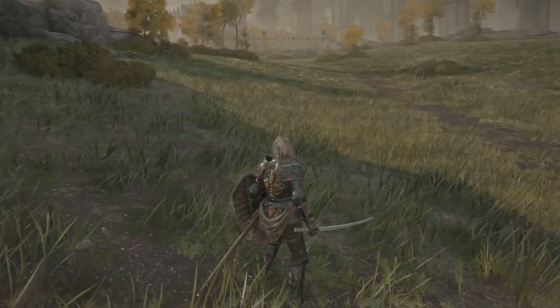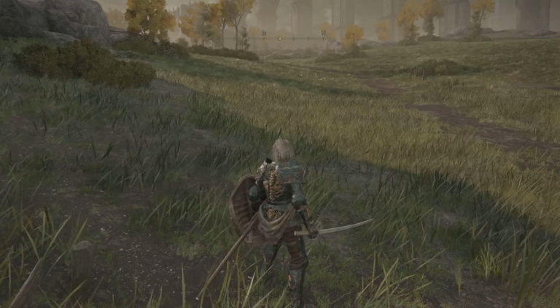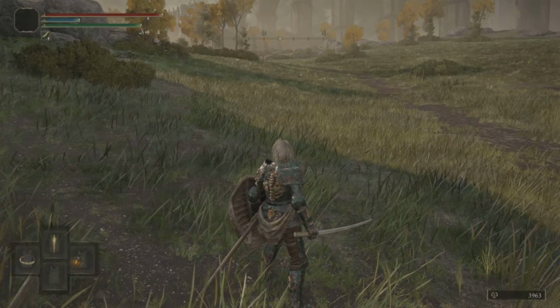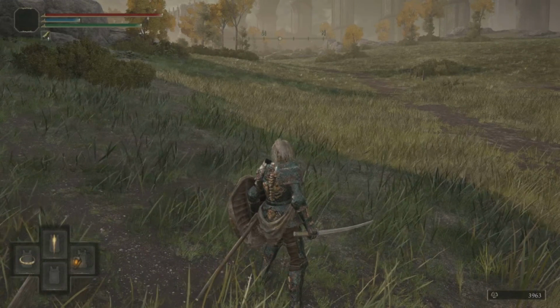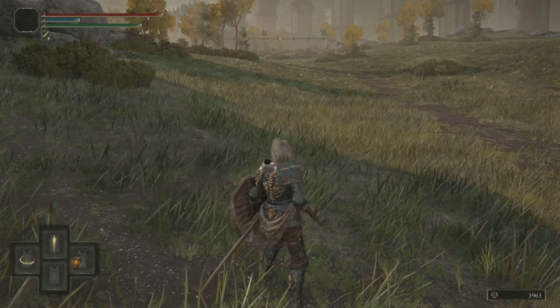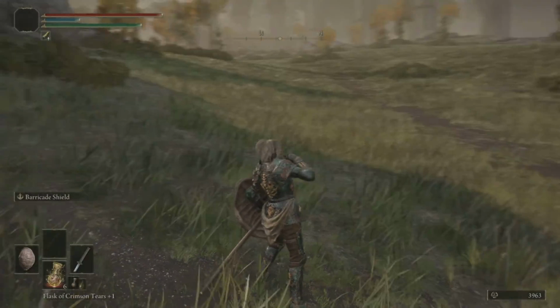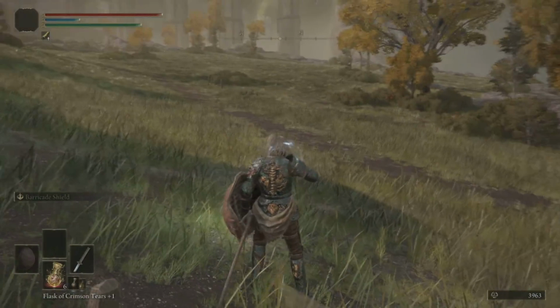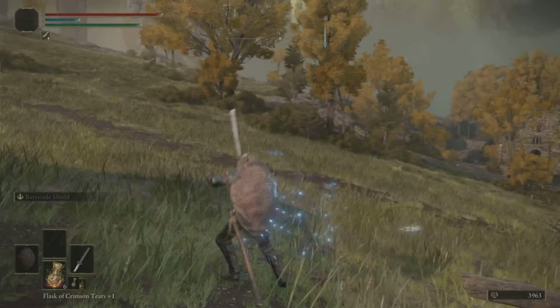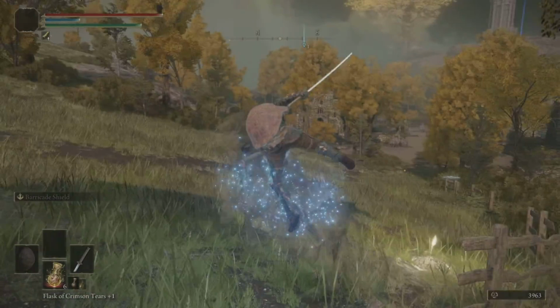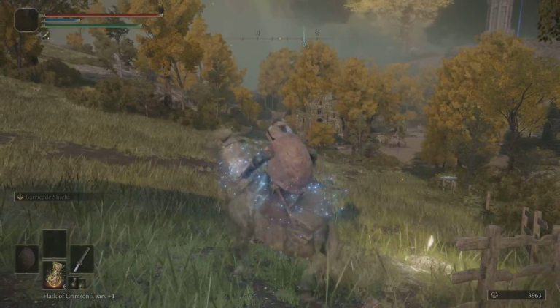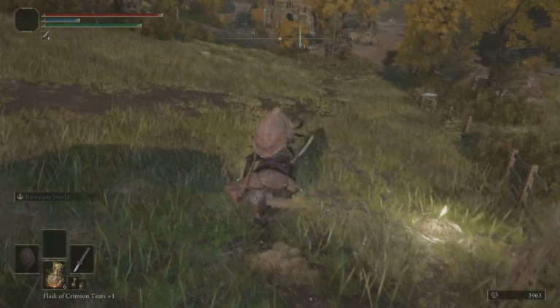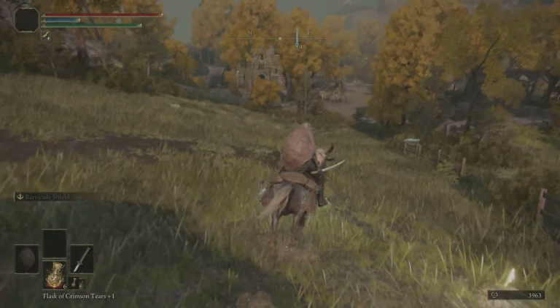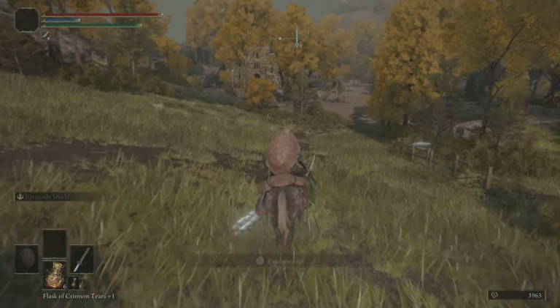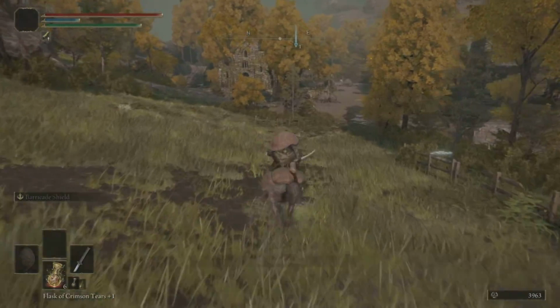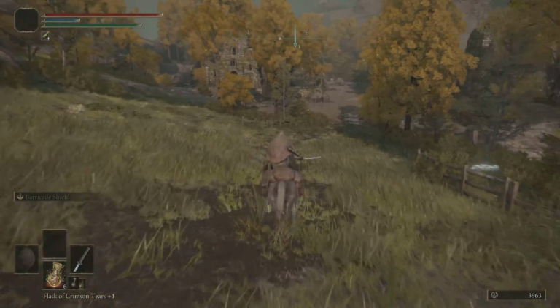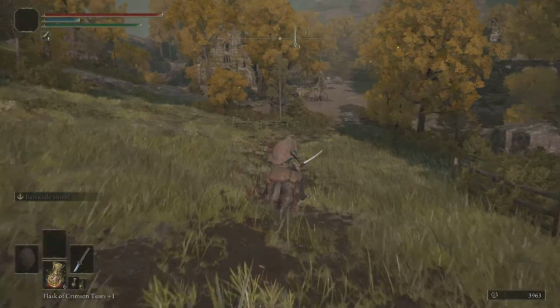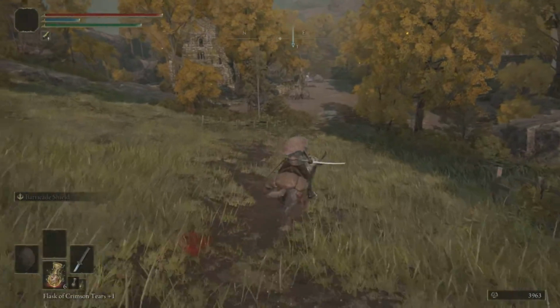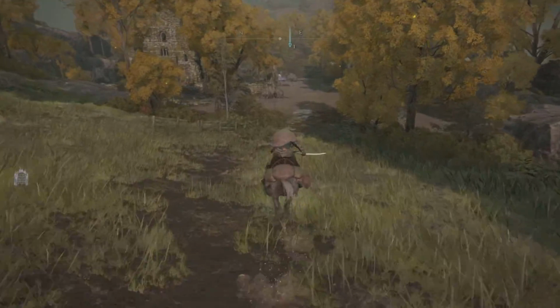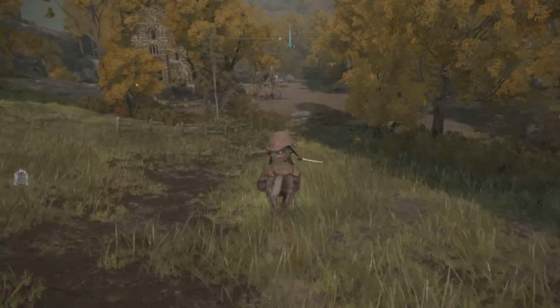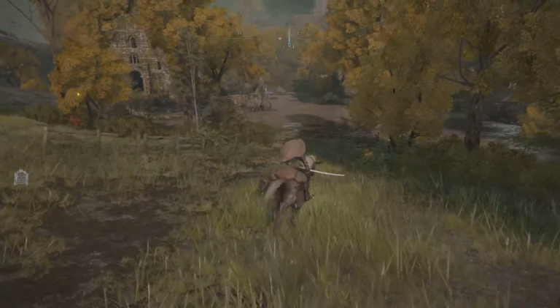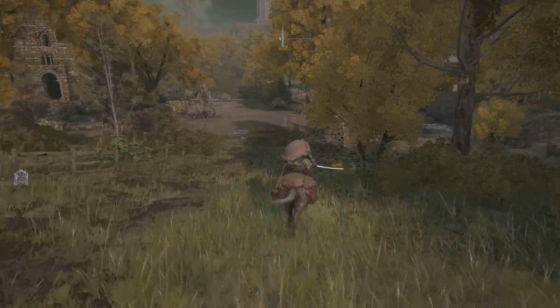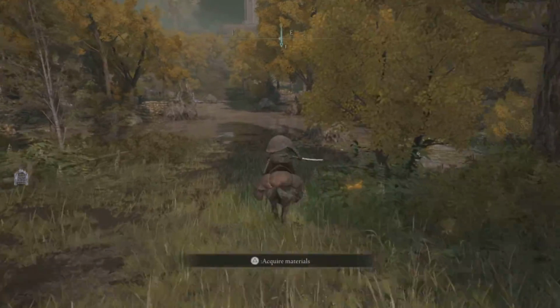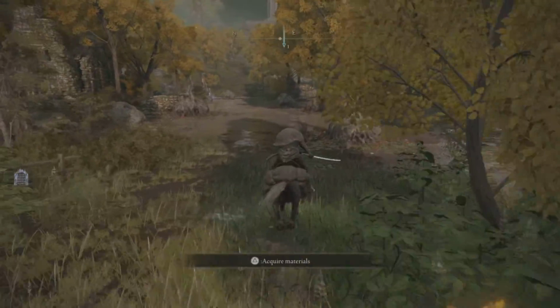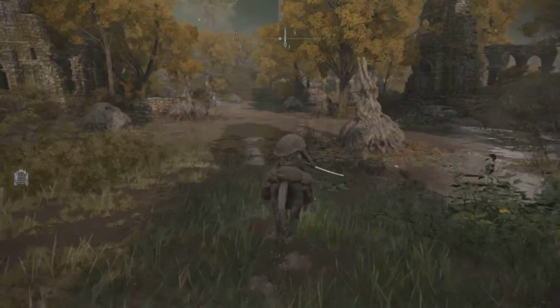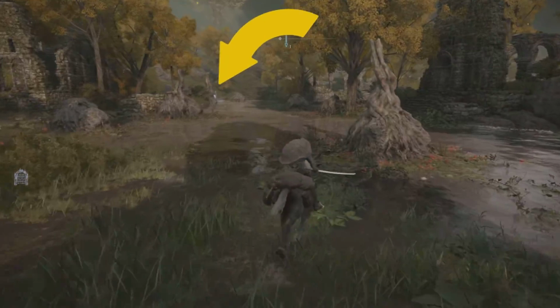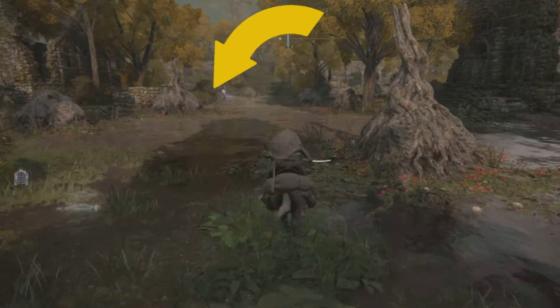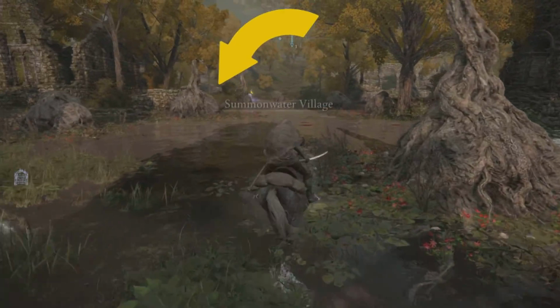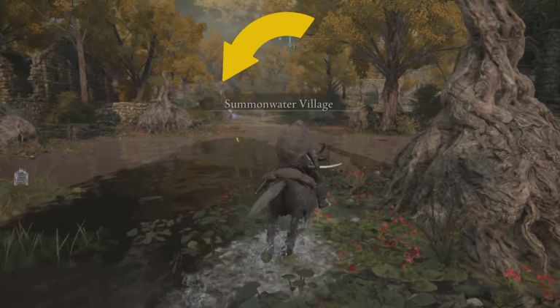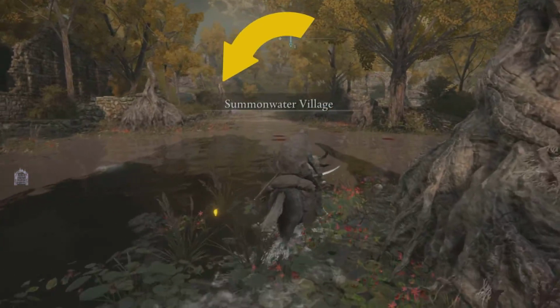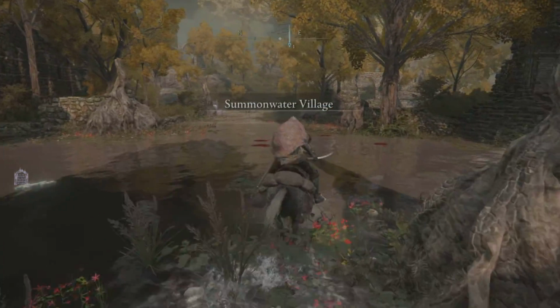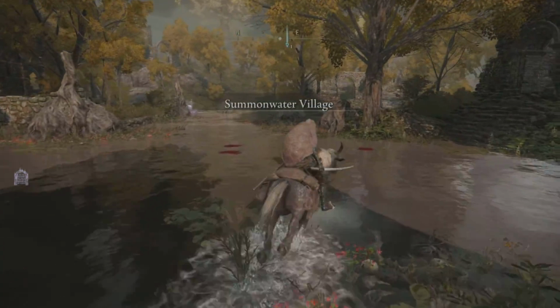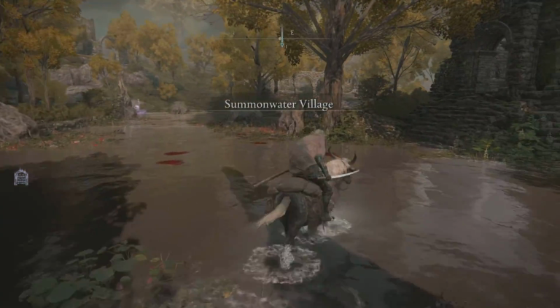I'm going to grab my mount and from here we're just going to make a beeline for that map pin. You can see in the distance that's the boss — we don't need to fight him.